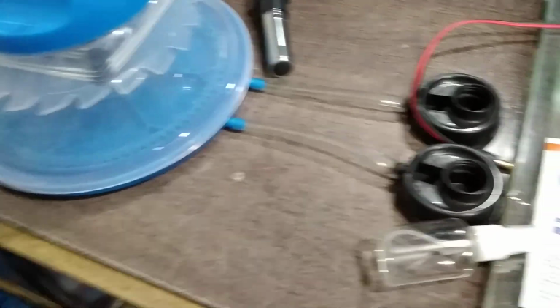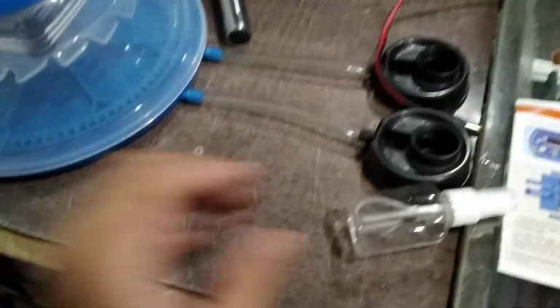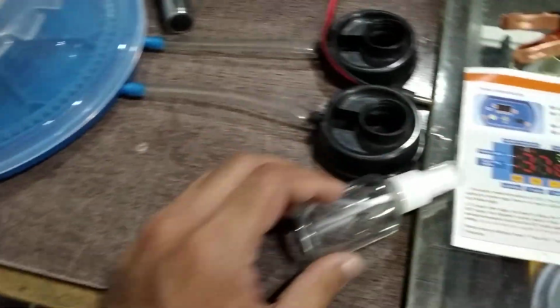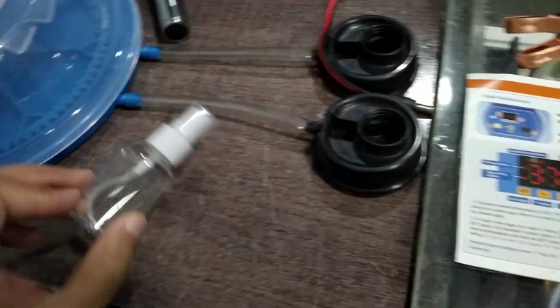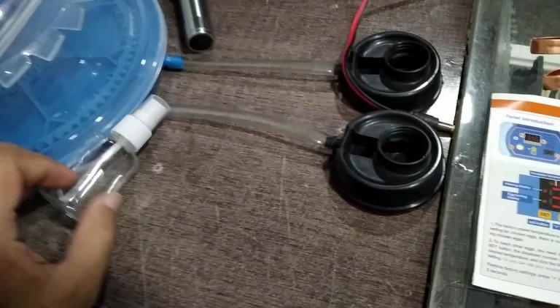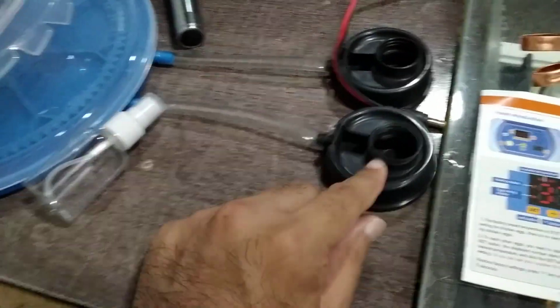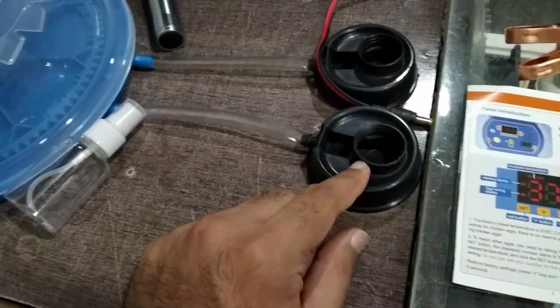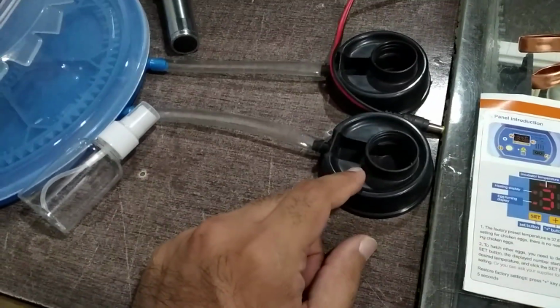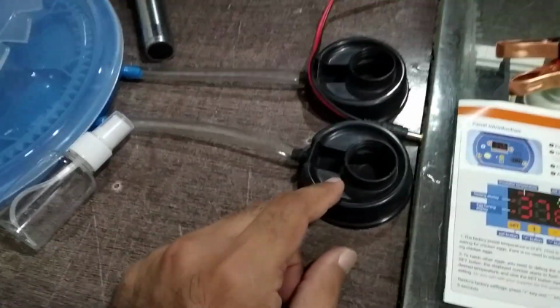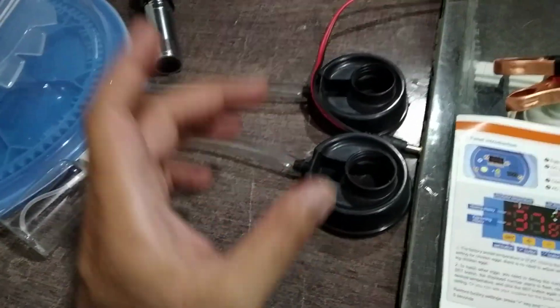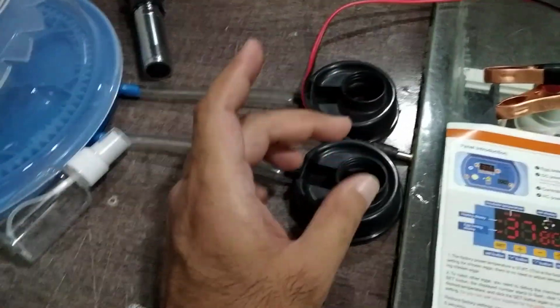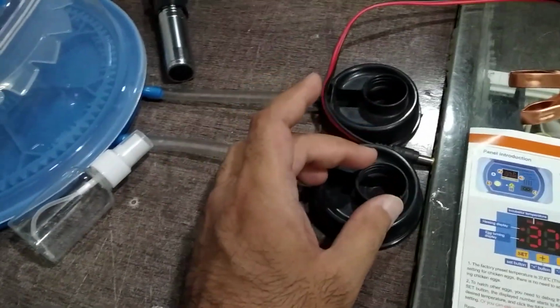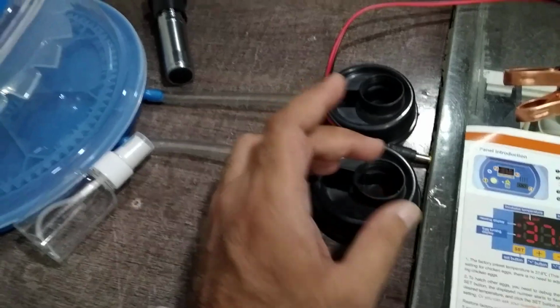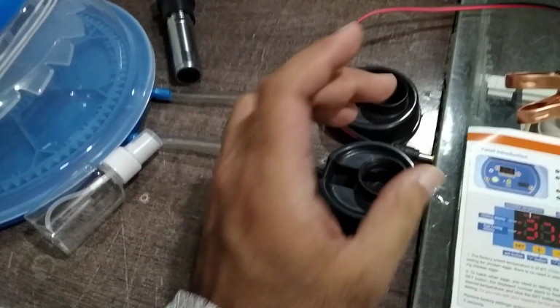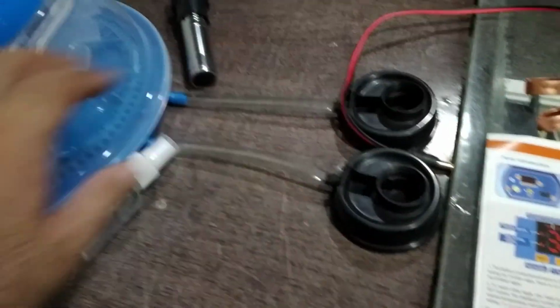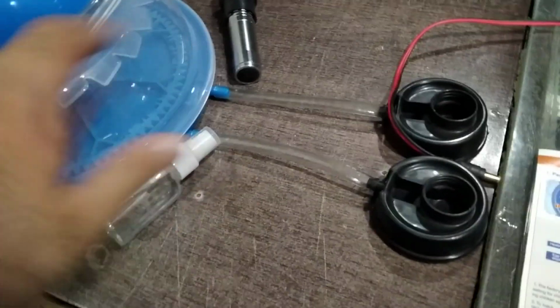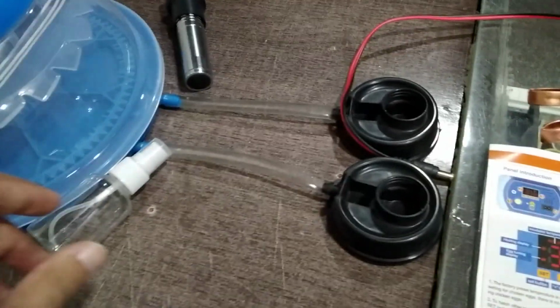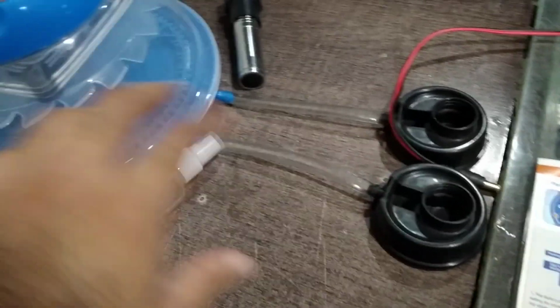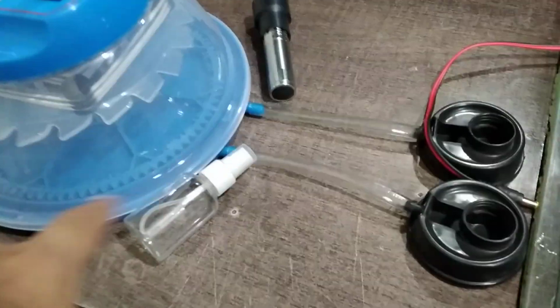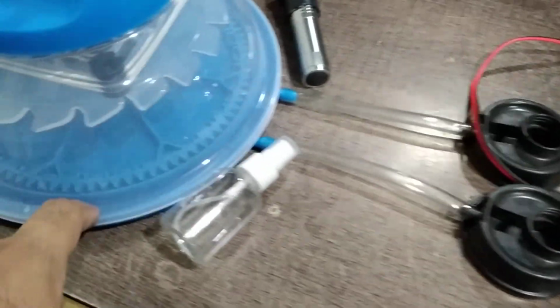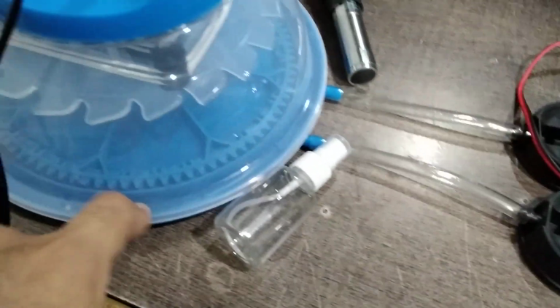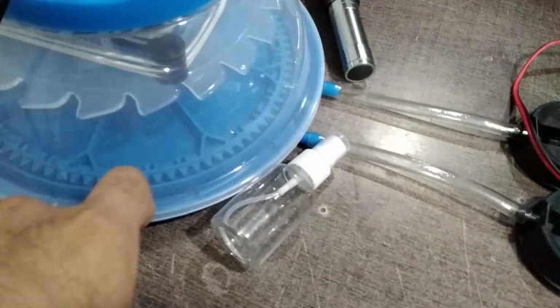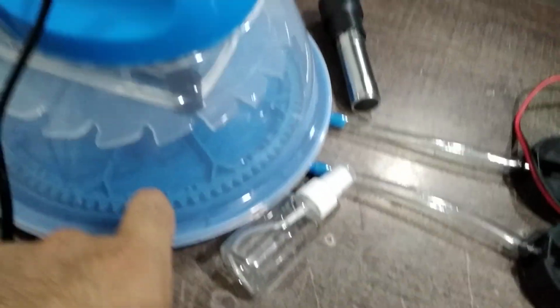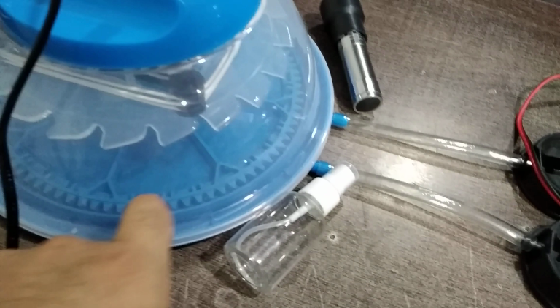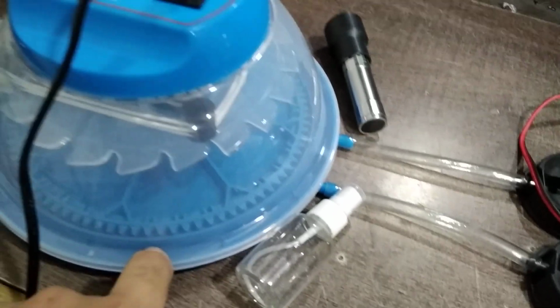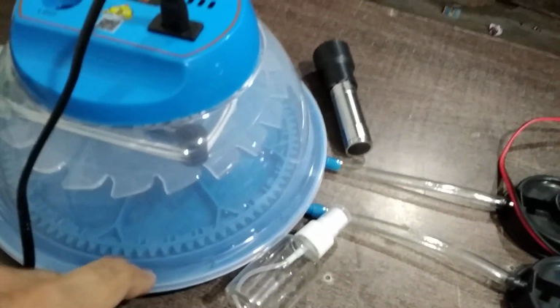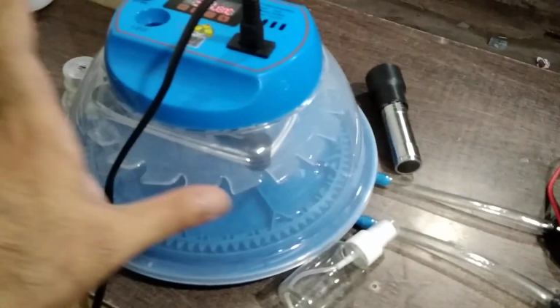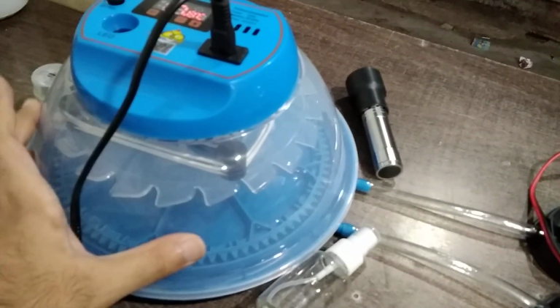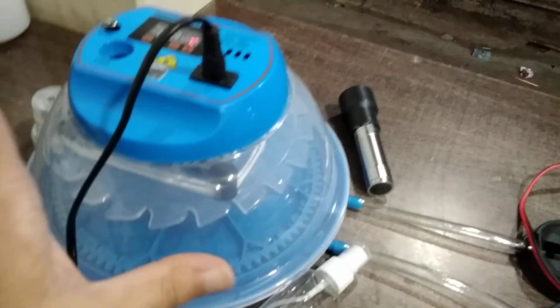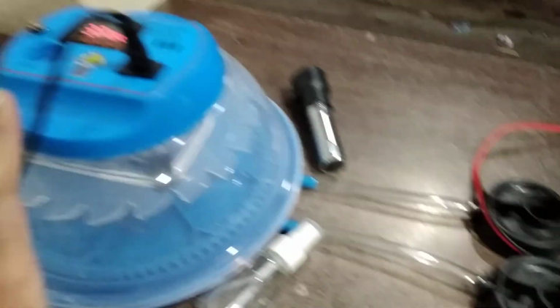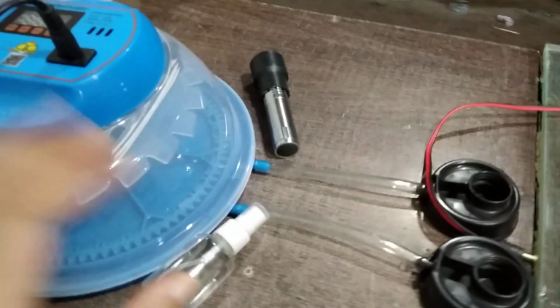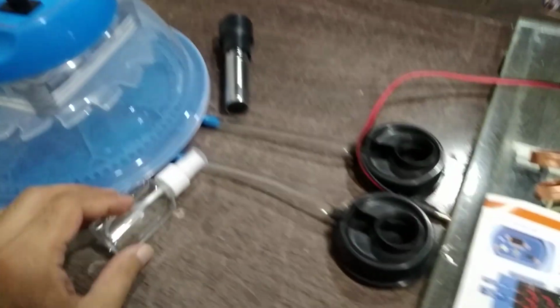It also comes with these water fillers over here. You can place the bottle and the bottle will fill all the holes inside of the incubator and it will manage the humidity. You have to do it manually.